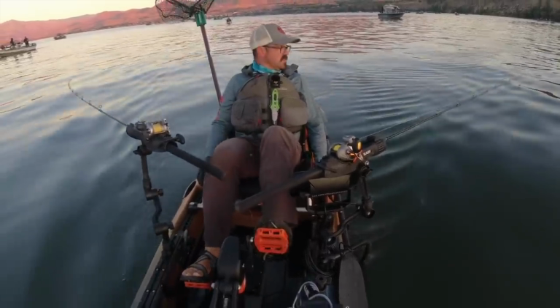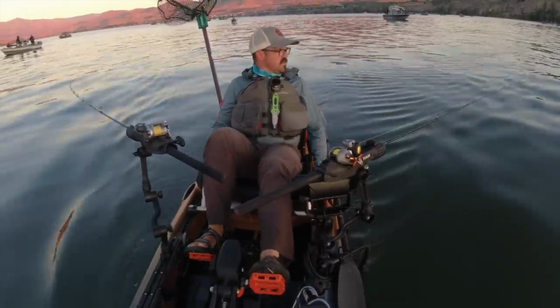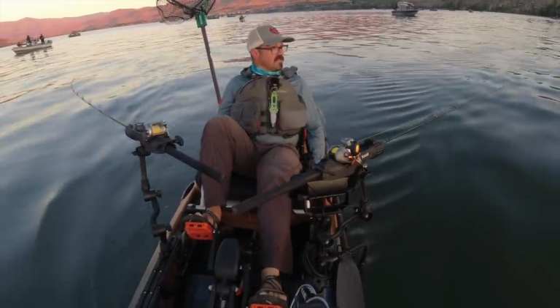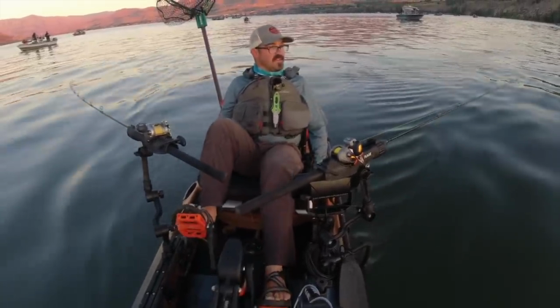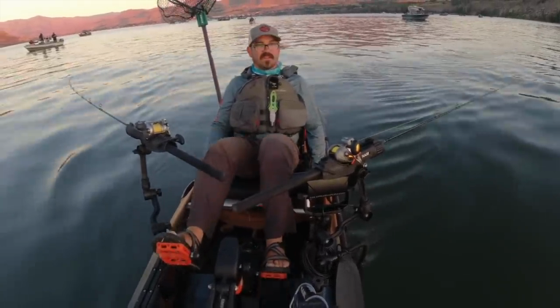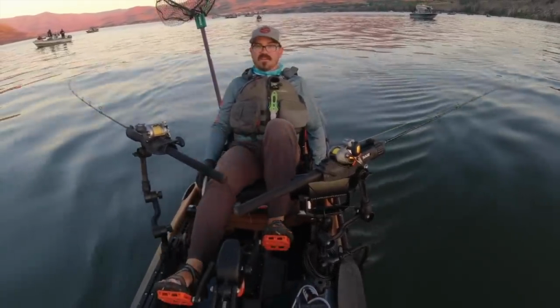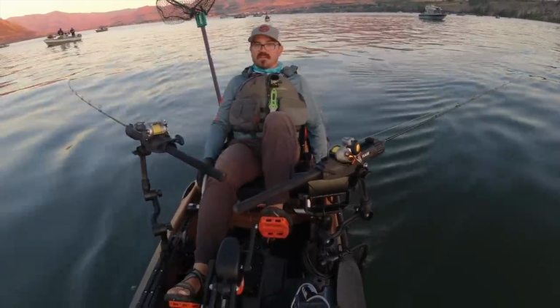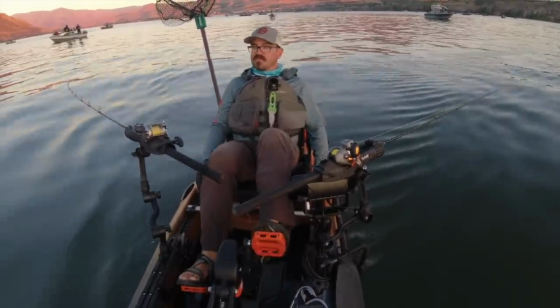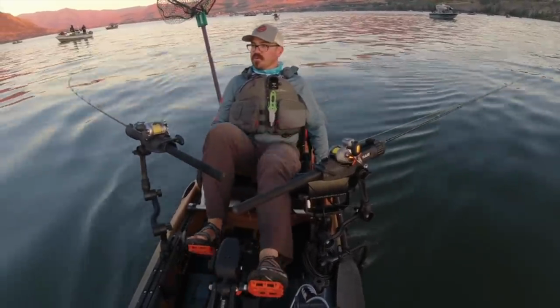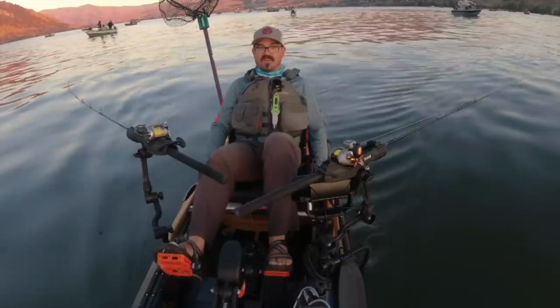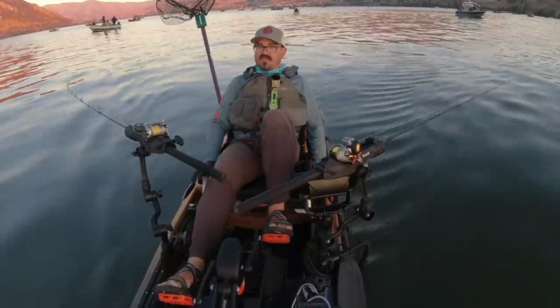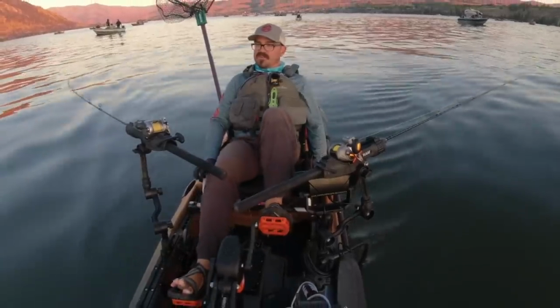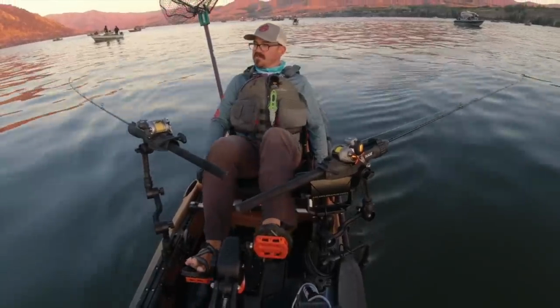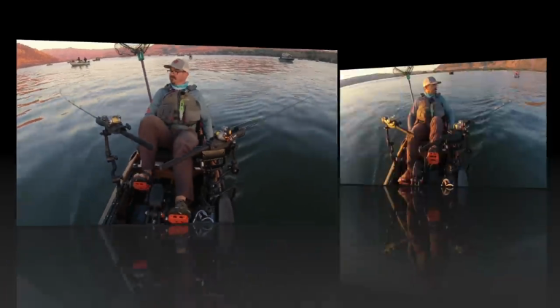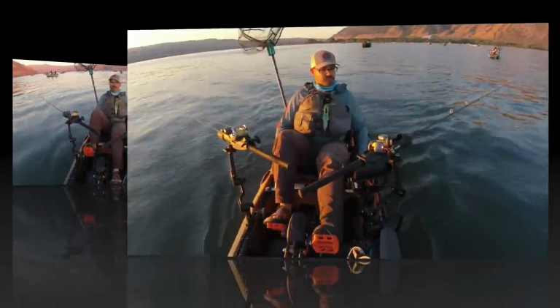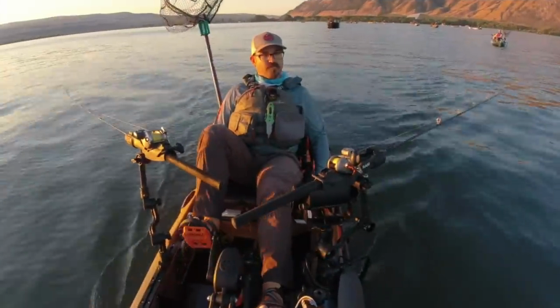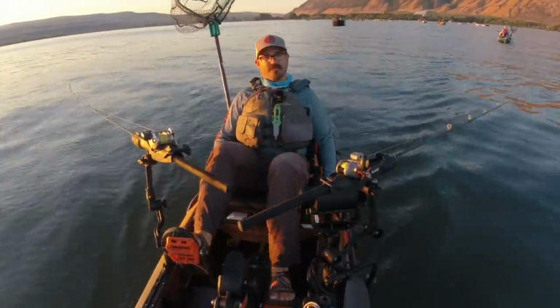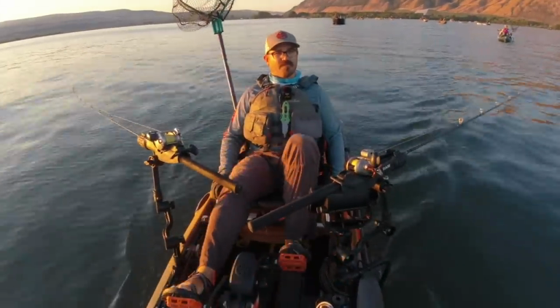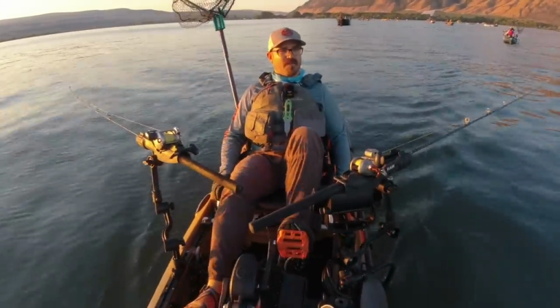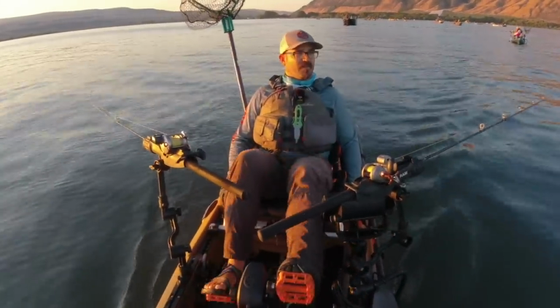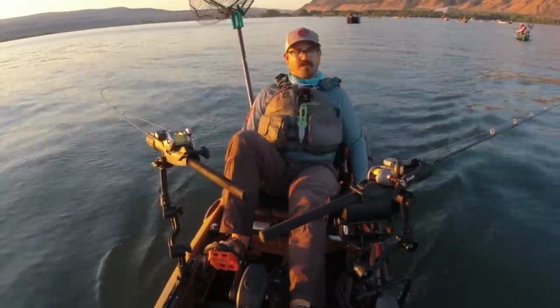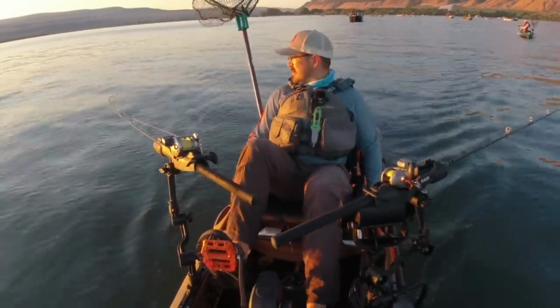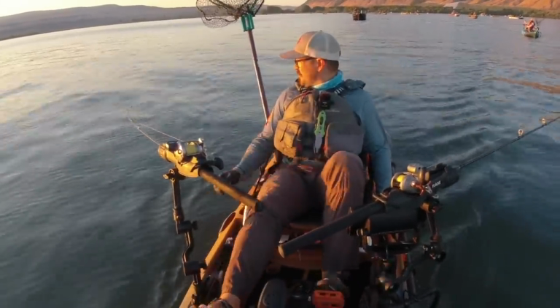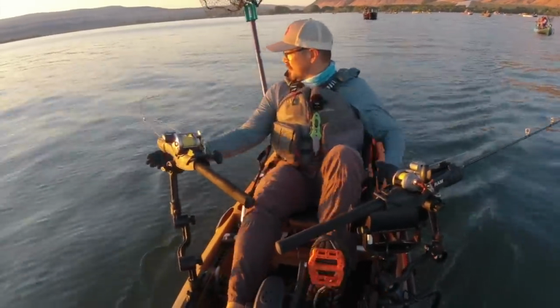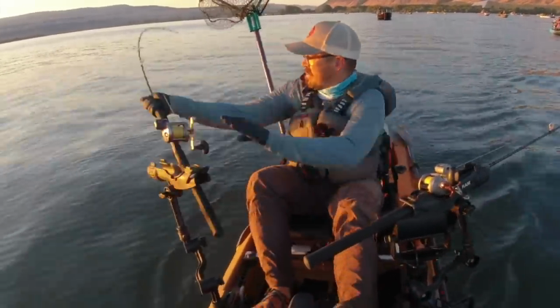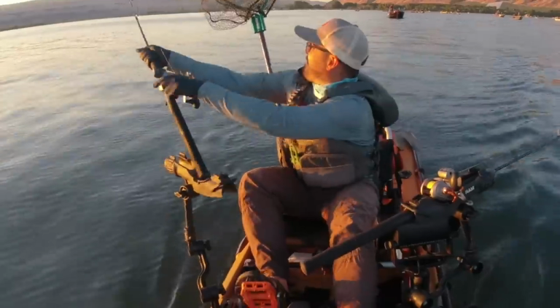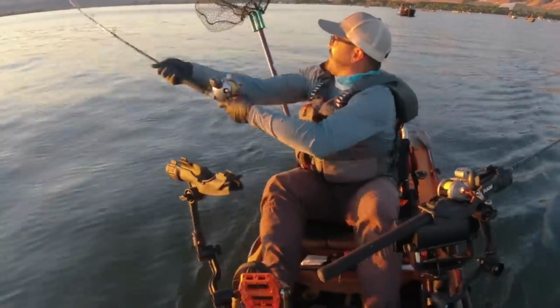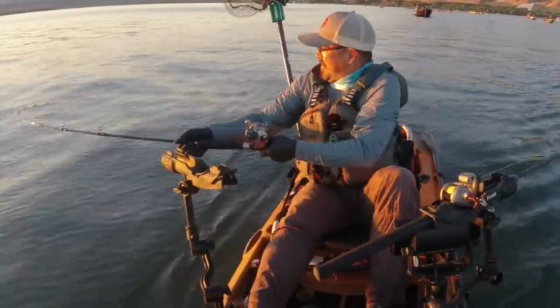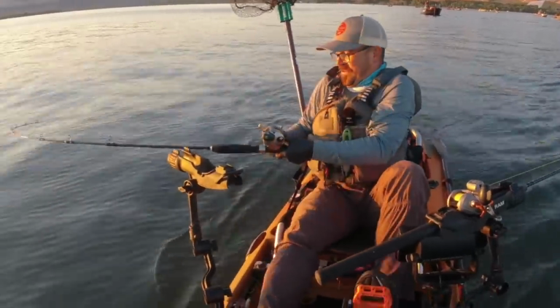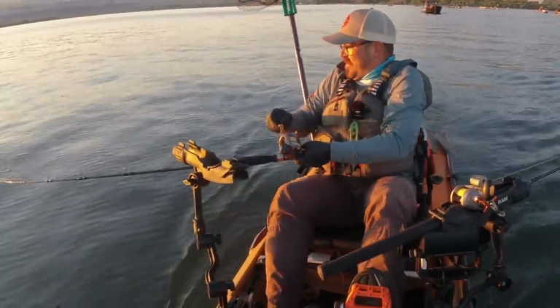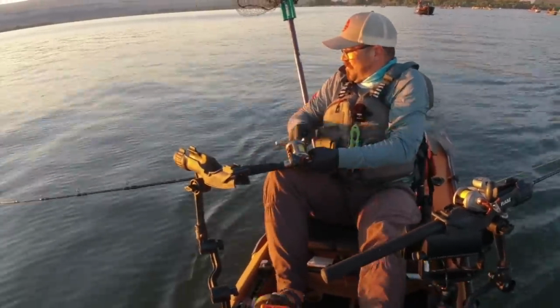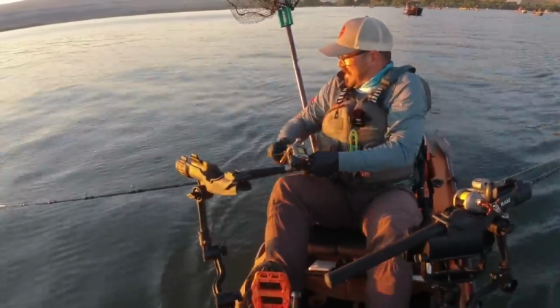So we'll see if we can find a few today. Limit's four — hopefully they'll start biting soon. Oop! There we go — first one of the day.